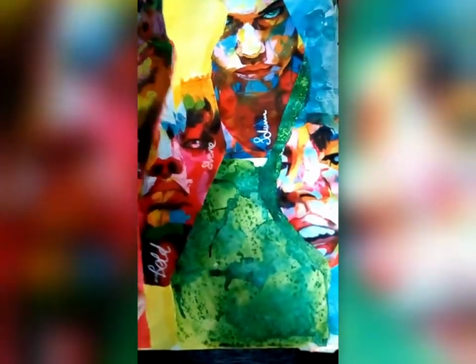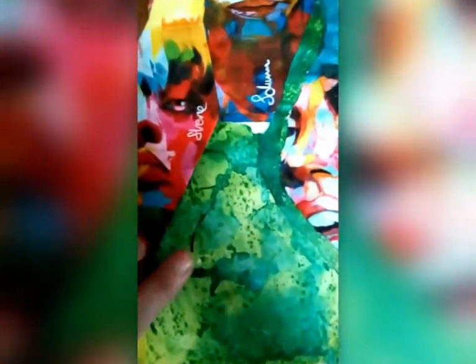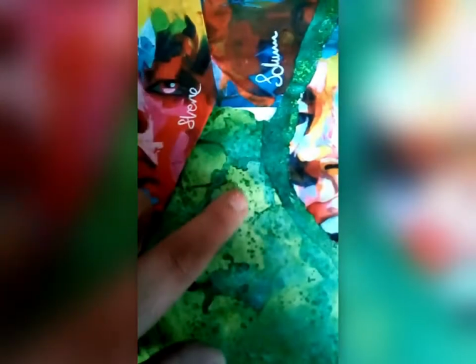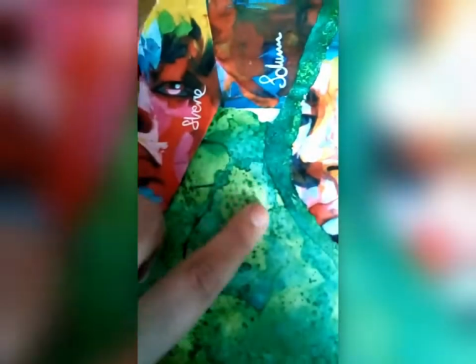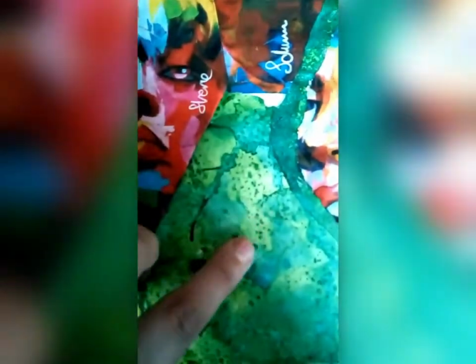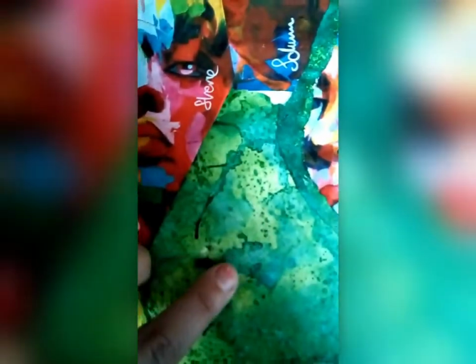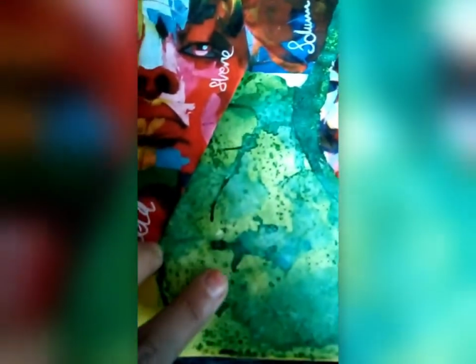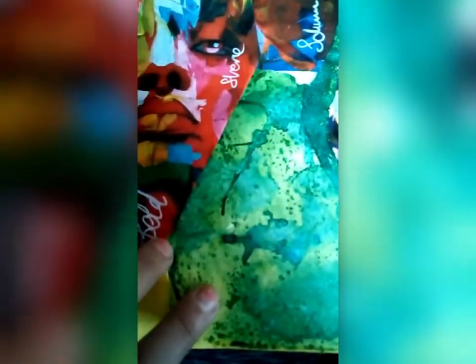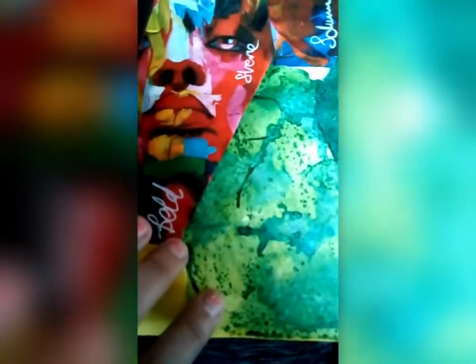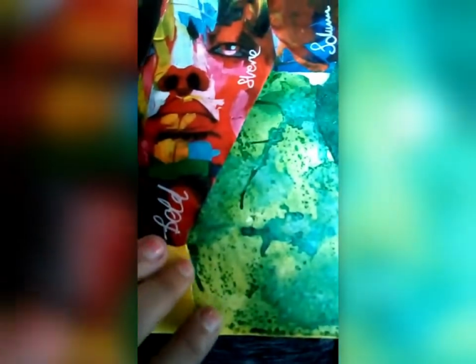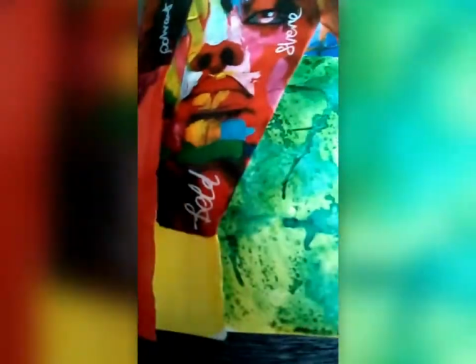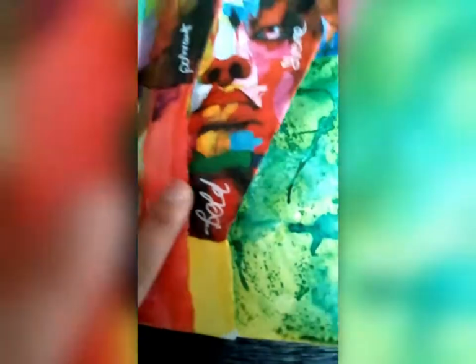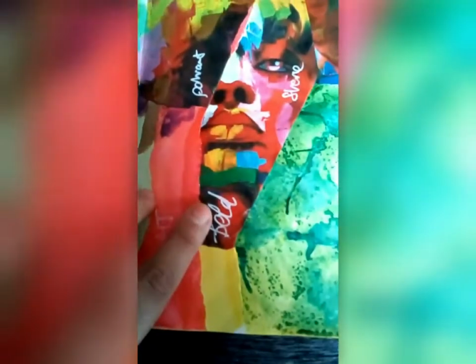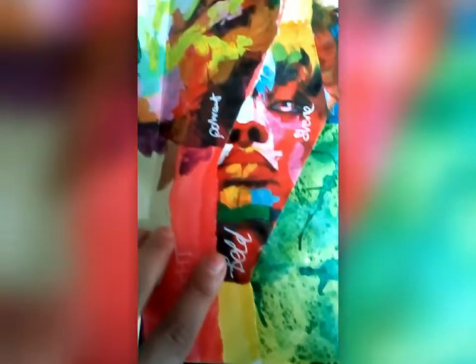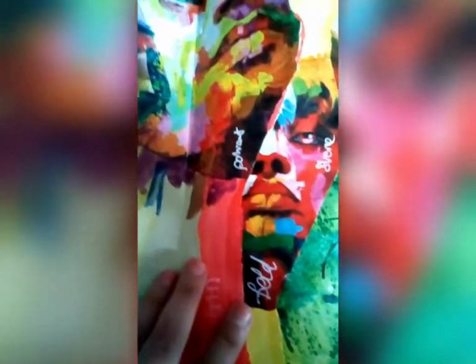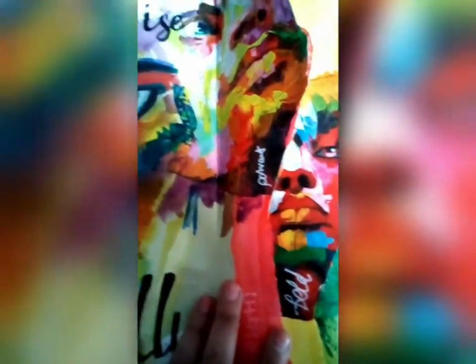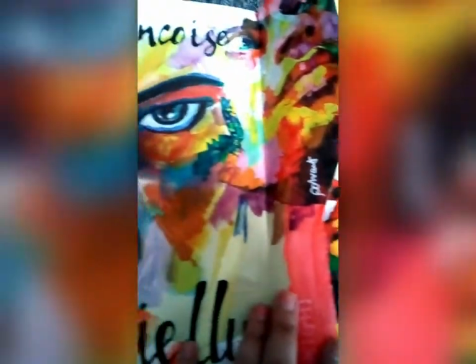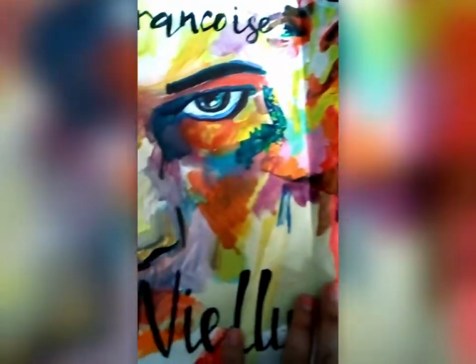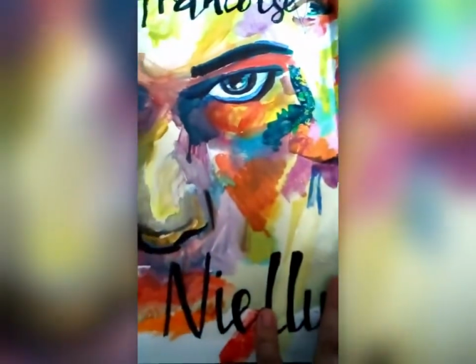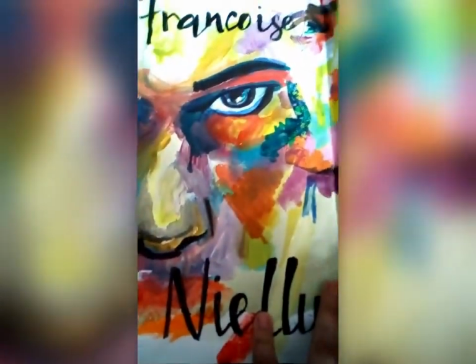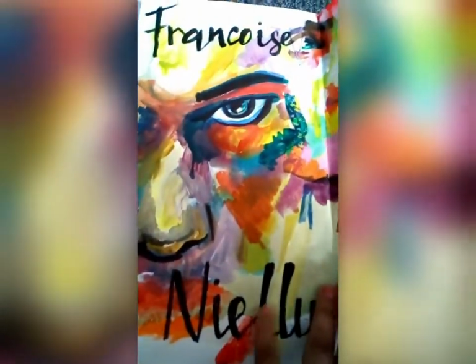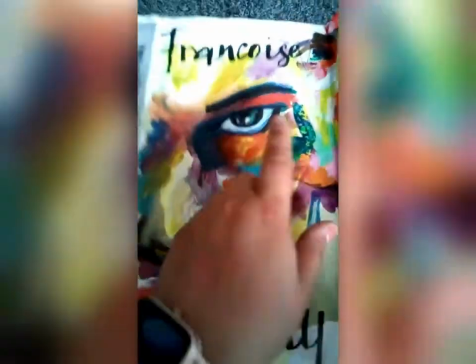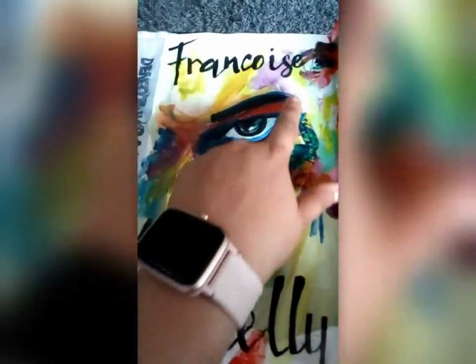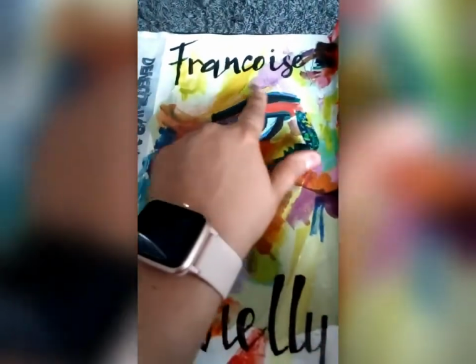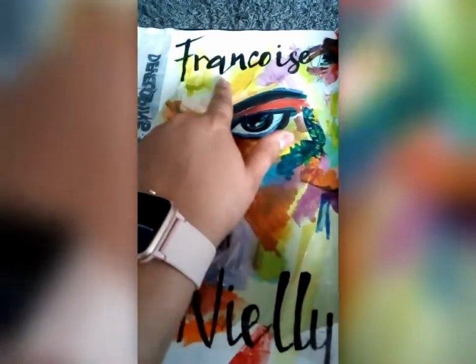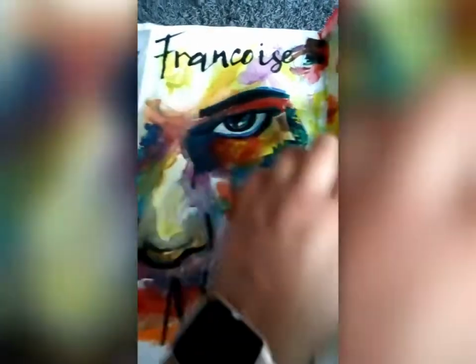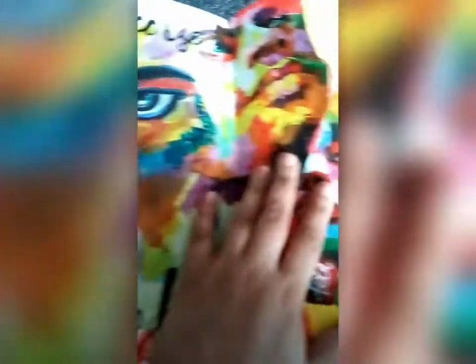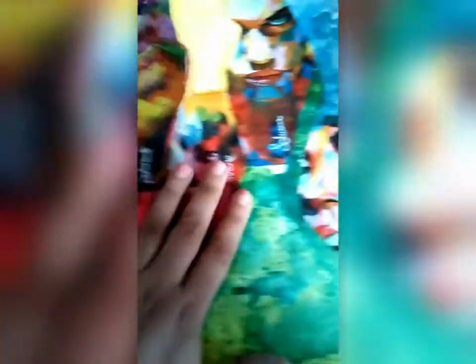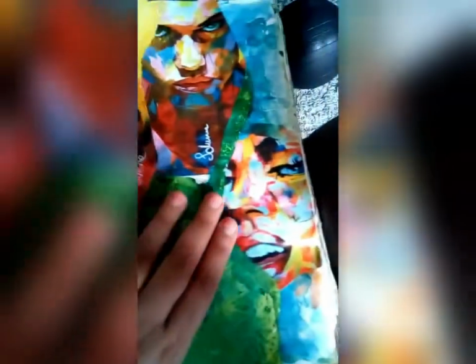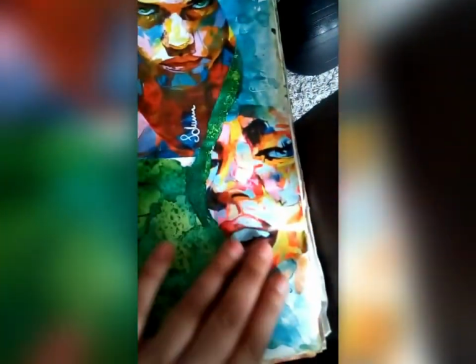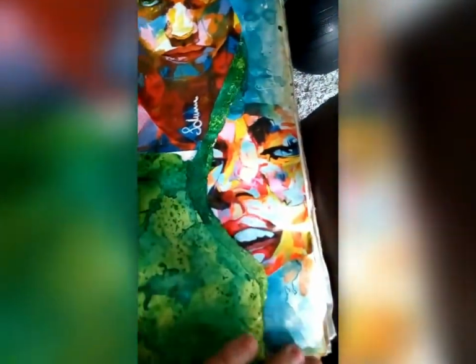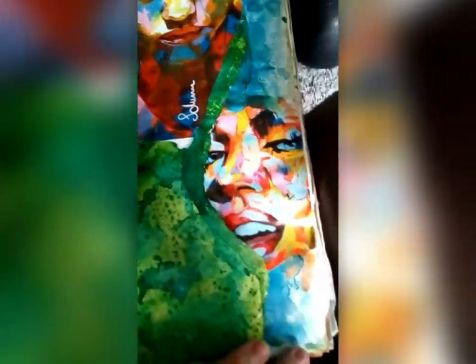One of the other techniques on this page is I've used salt with watercolour, where the paint dries and the salt absorbs the liquid, leaving quite a nice pattern on the page. I've also used some interesting typography to create a nice title.